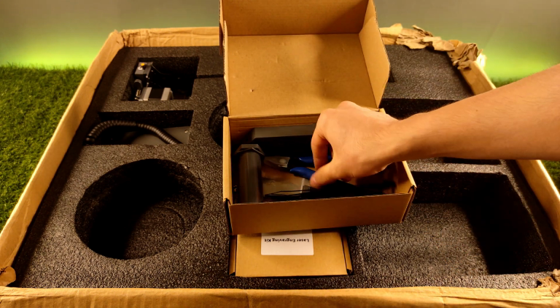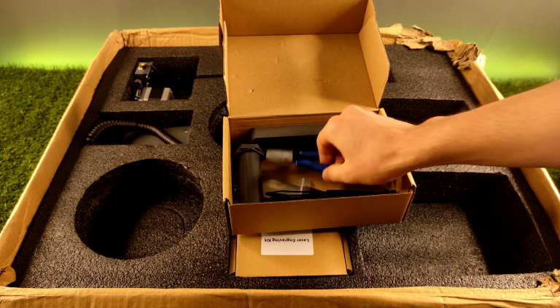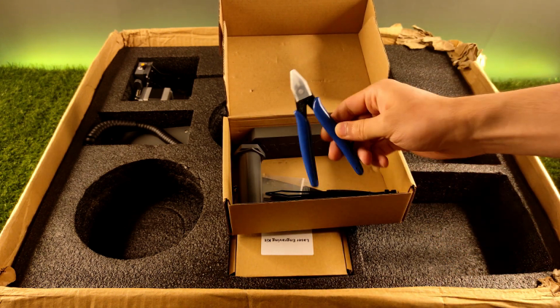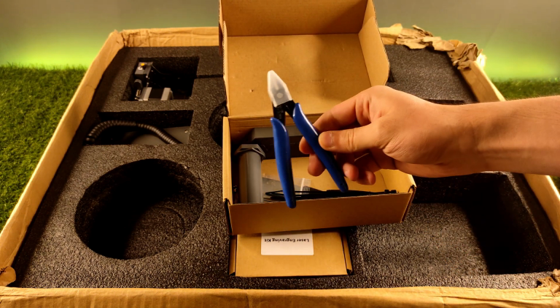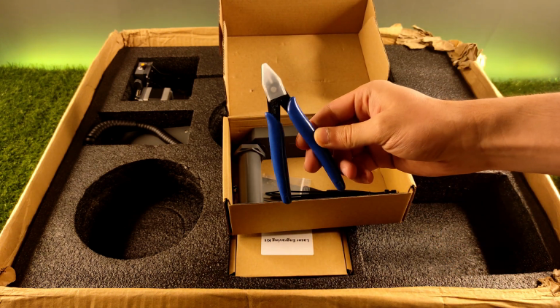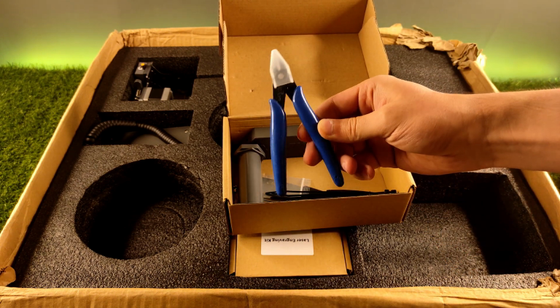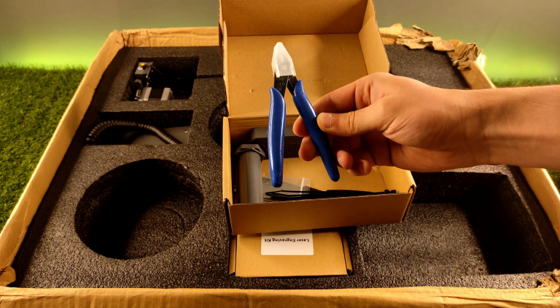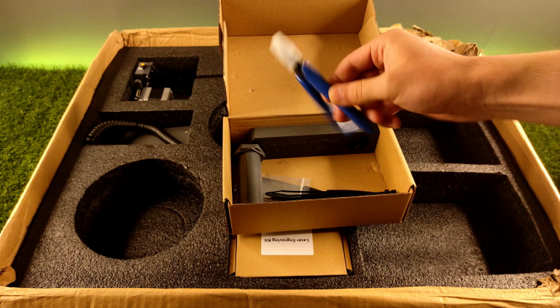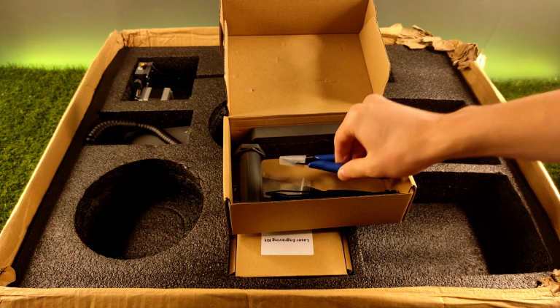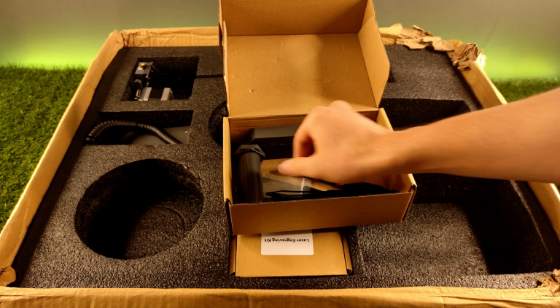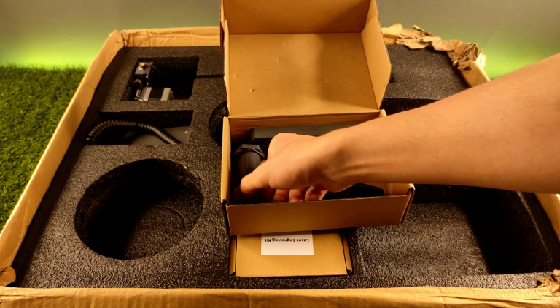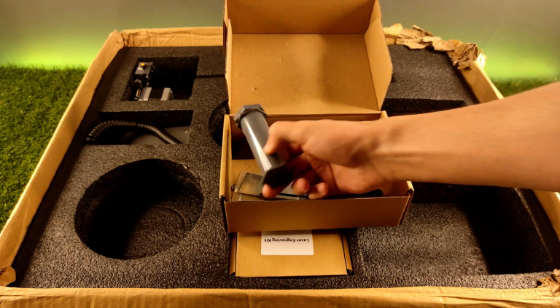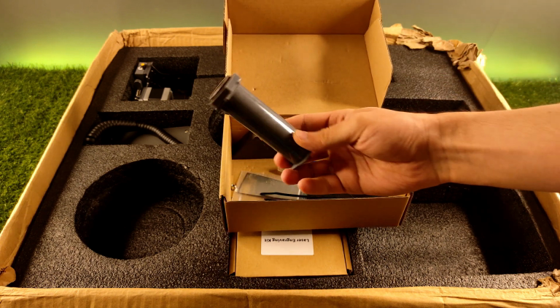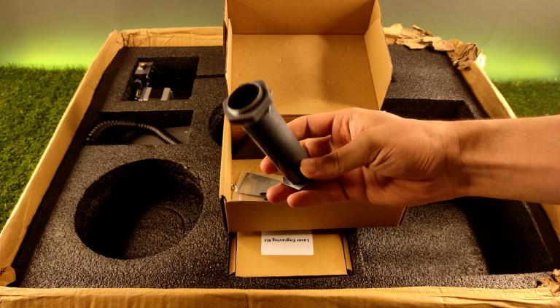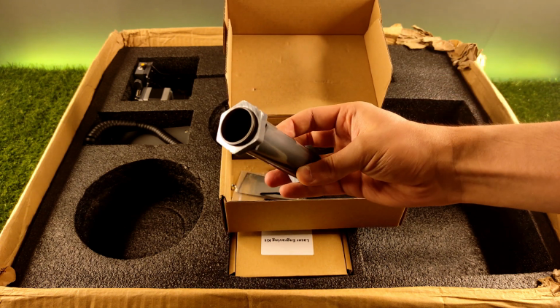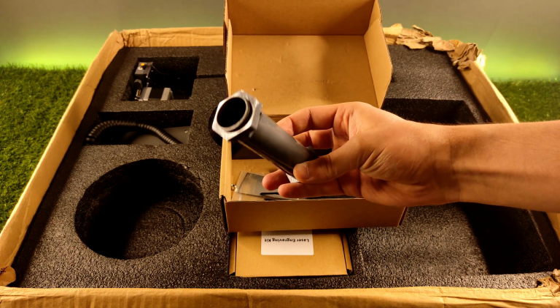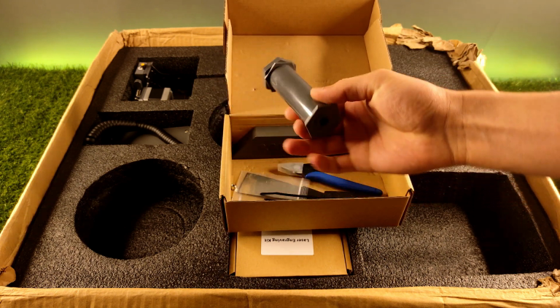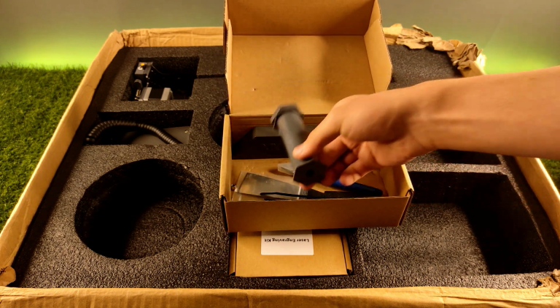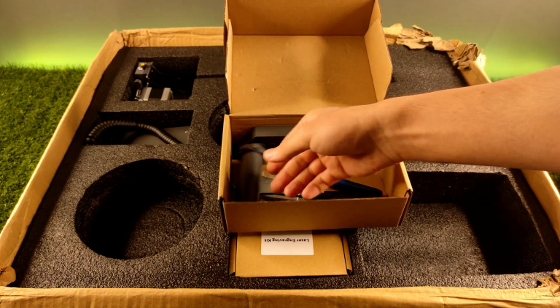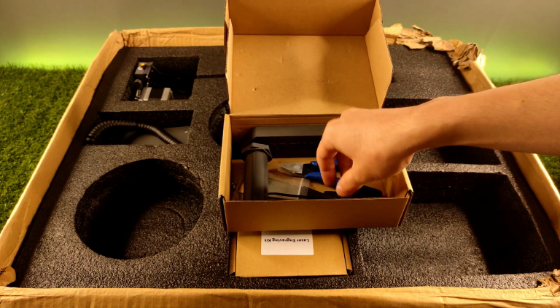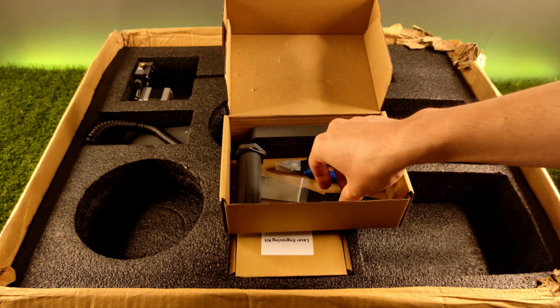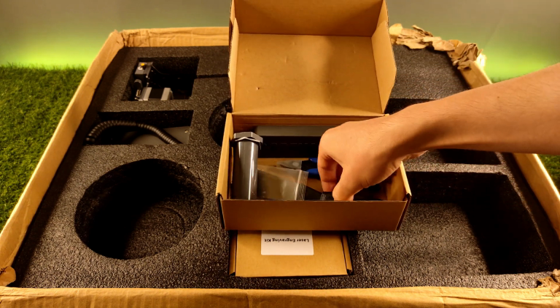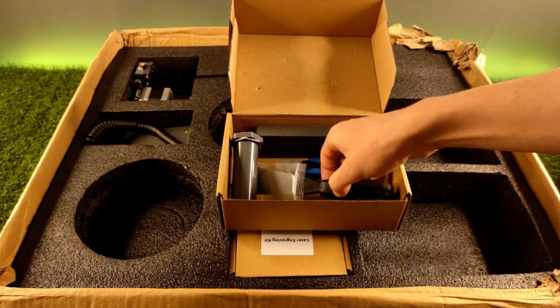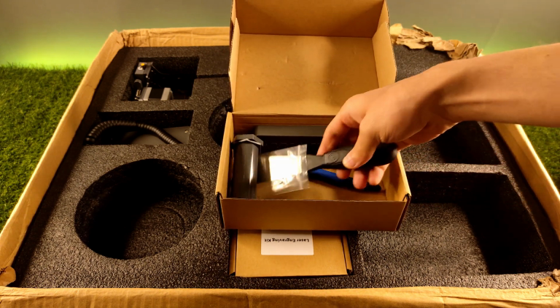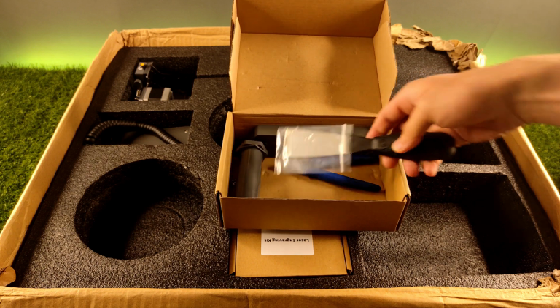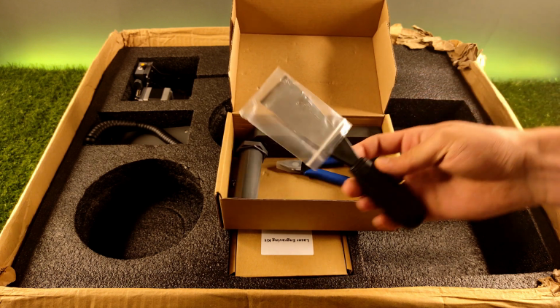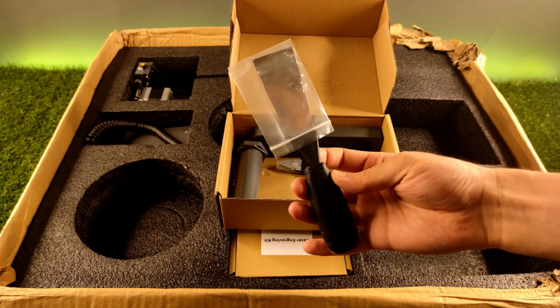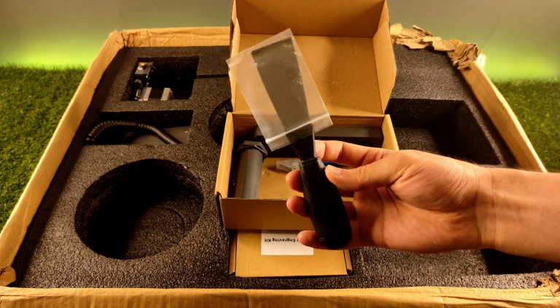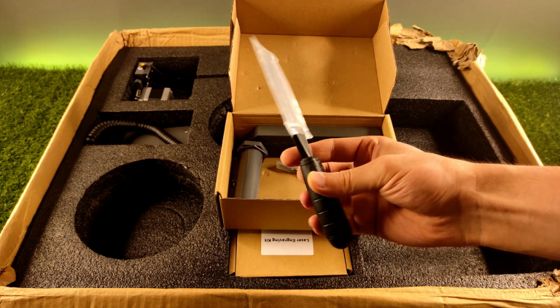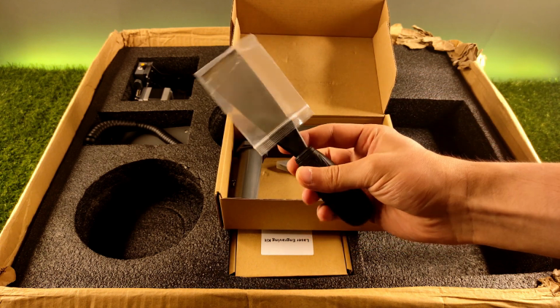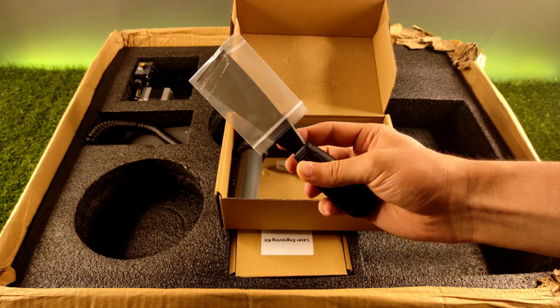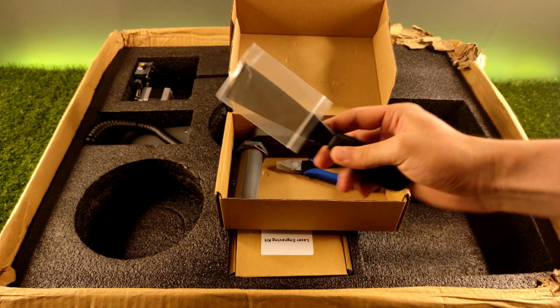A nice clipper as always, a filament spool holder made from plastic, and one ordinary scrapper.